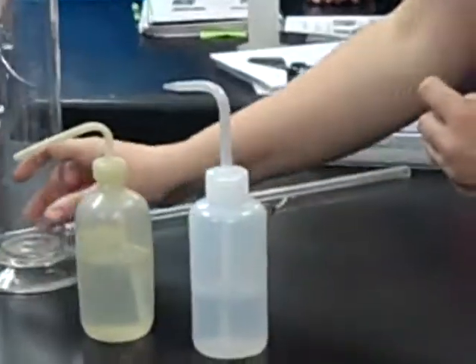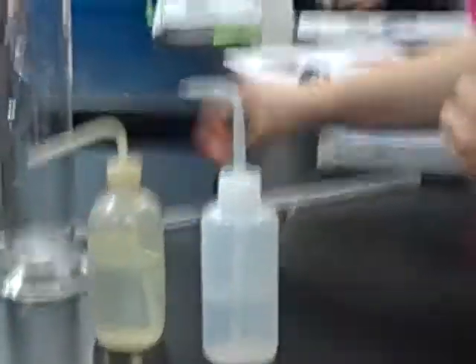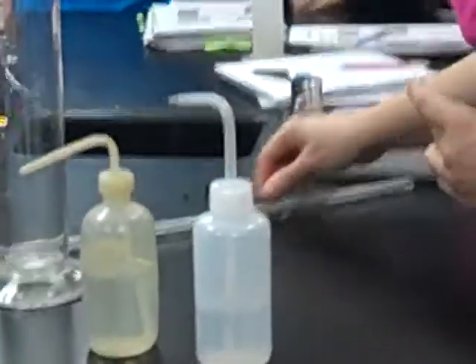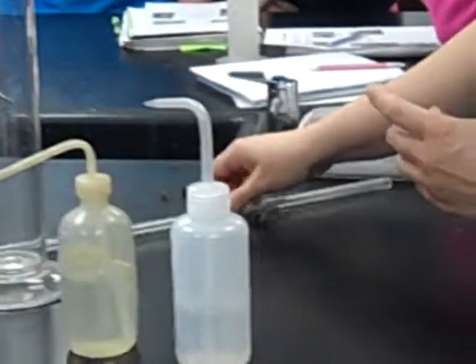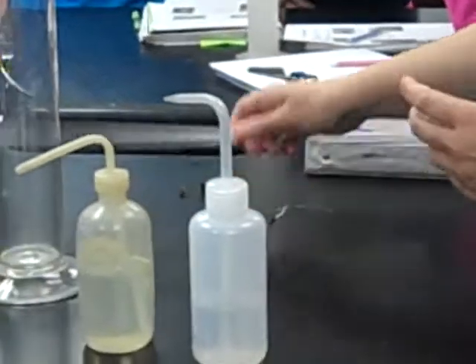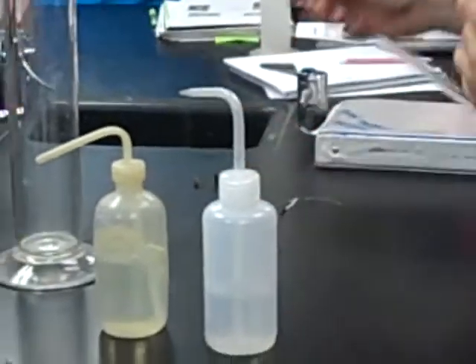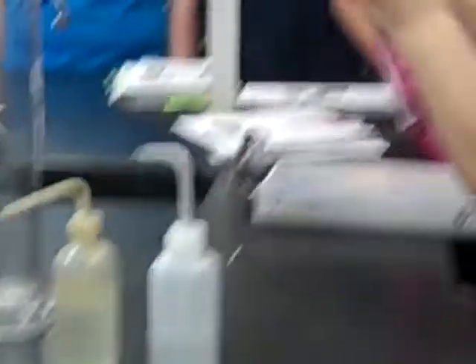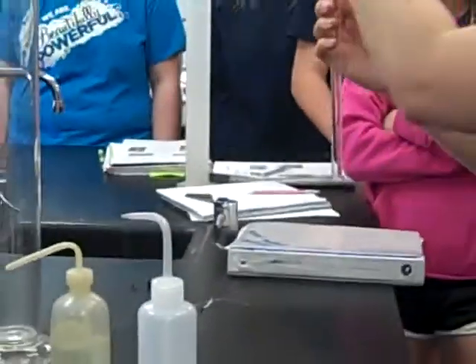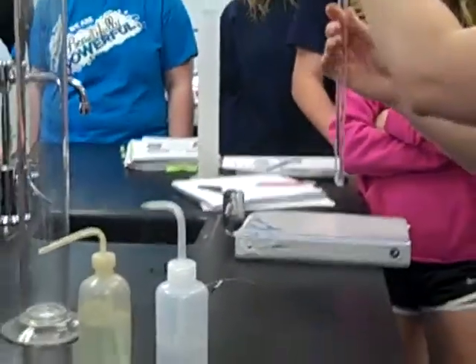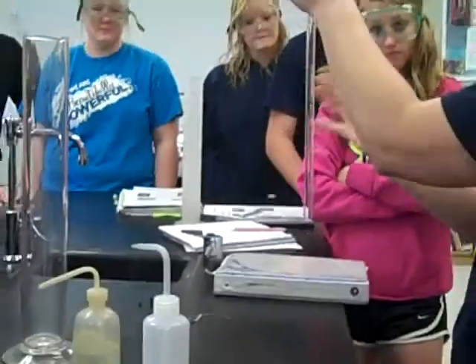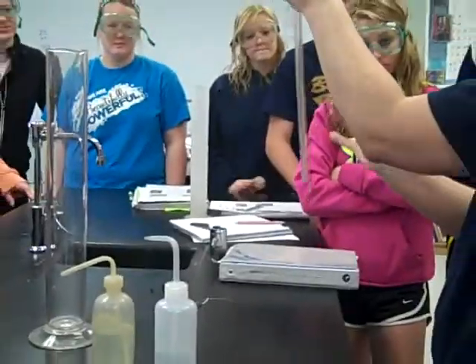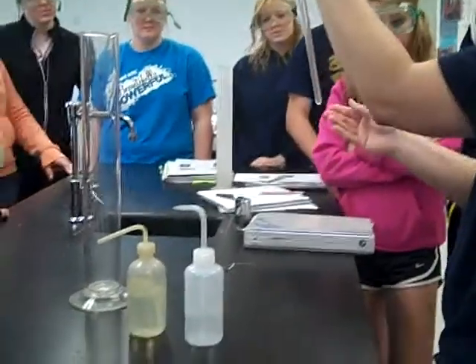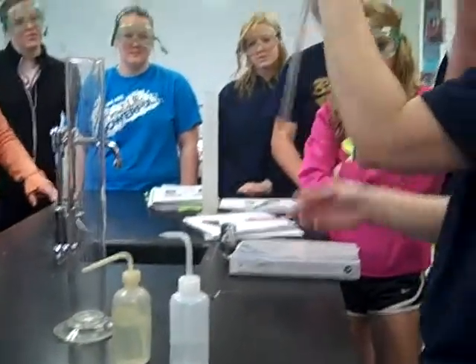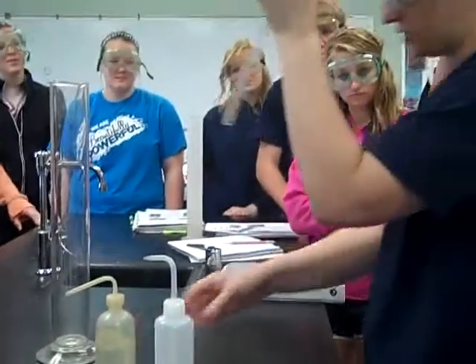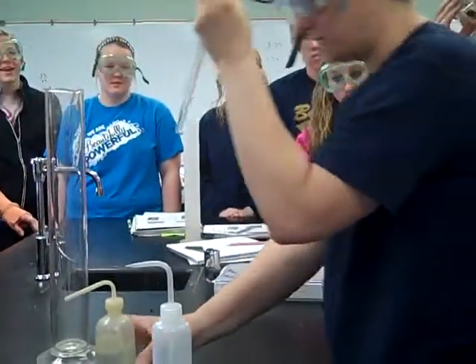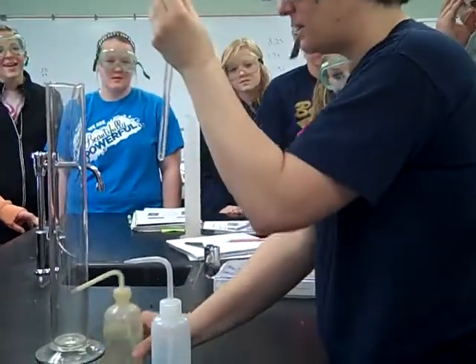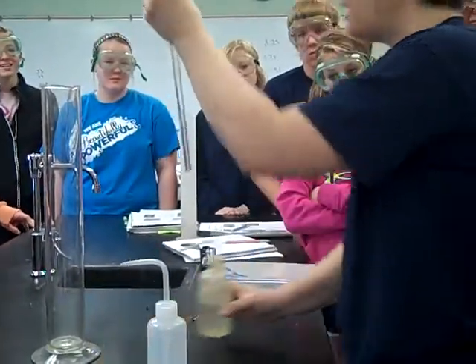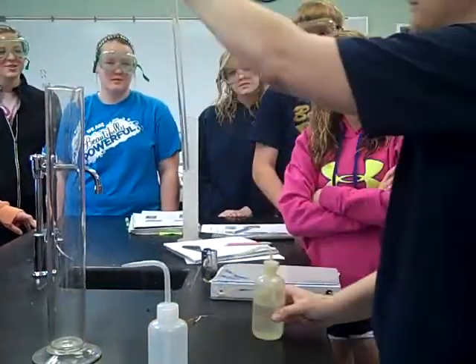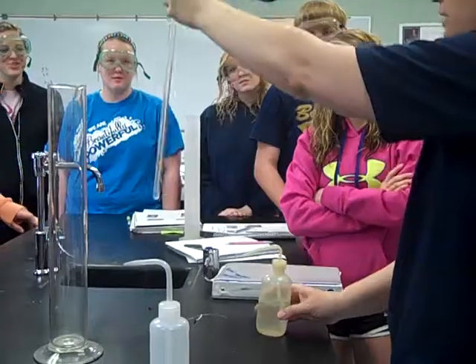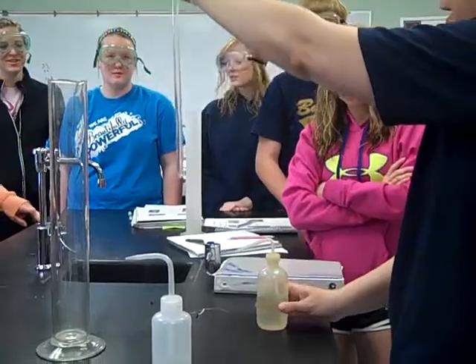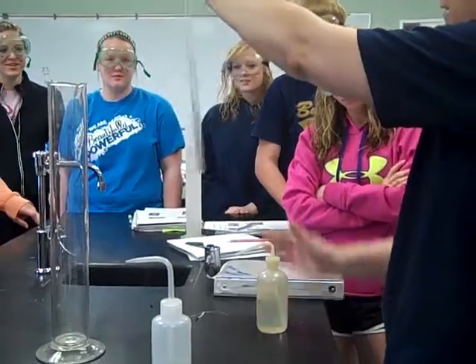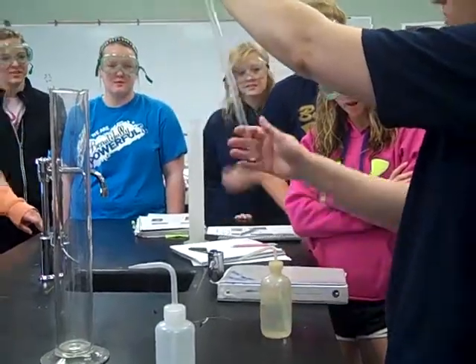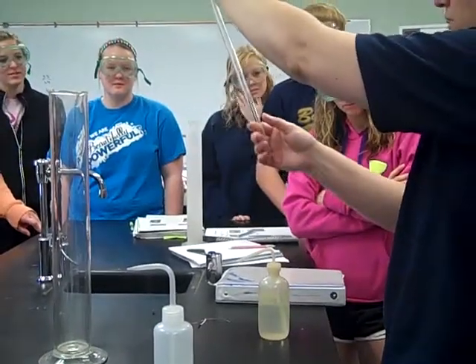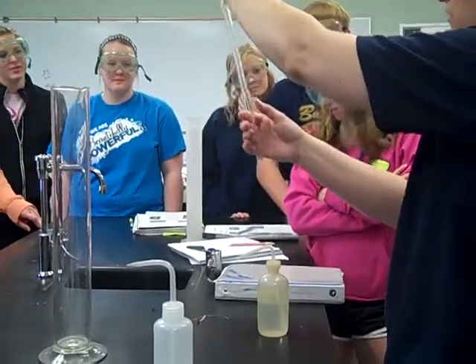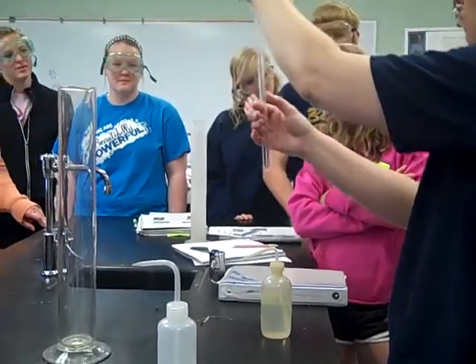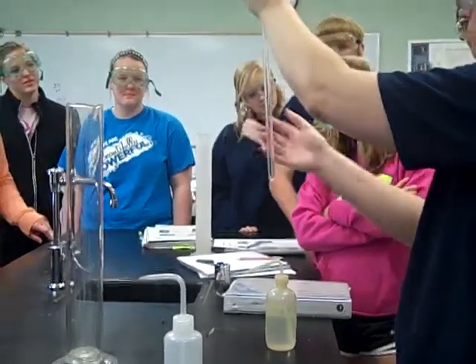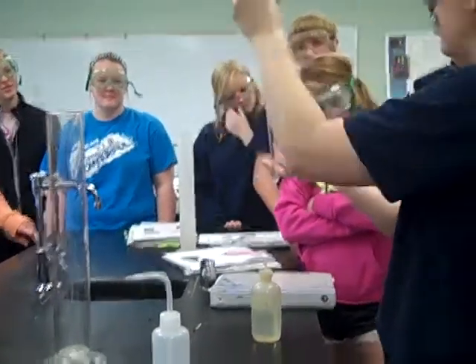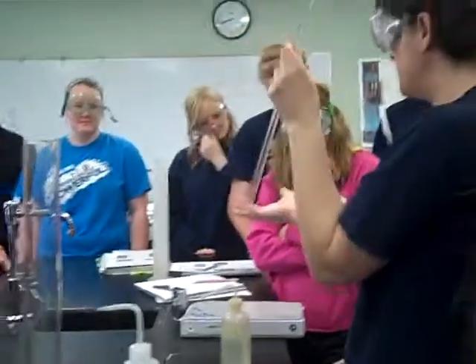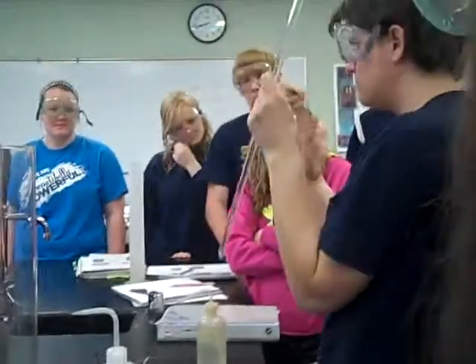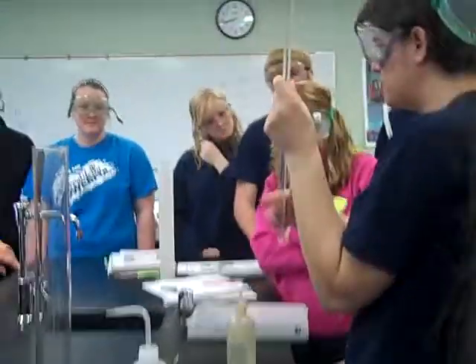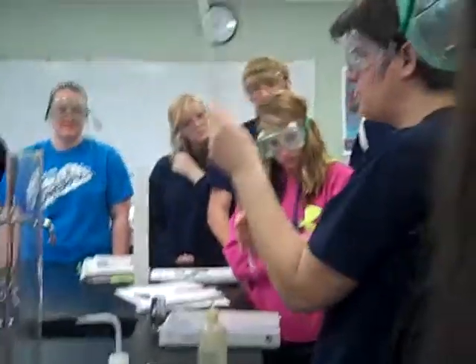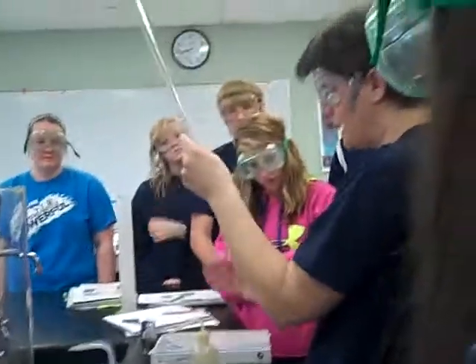In this graduated test tube, you're going to add about 10 milliliters of hydrochloric acid. It doesn't have to be exact.